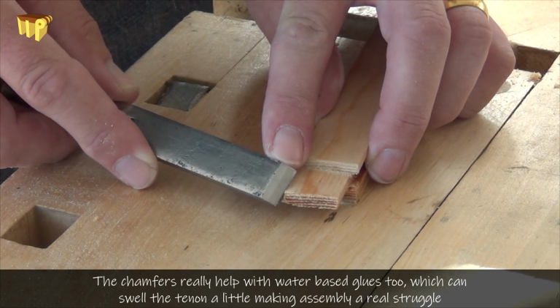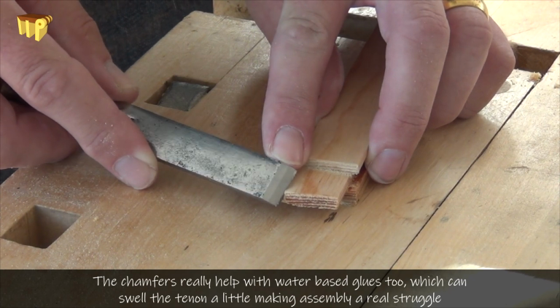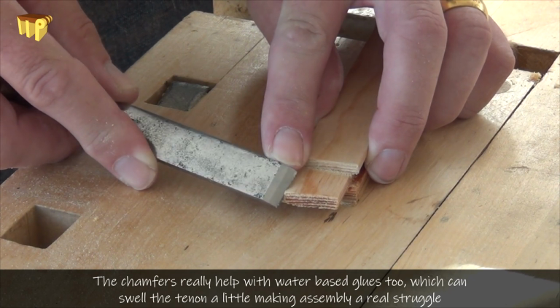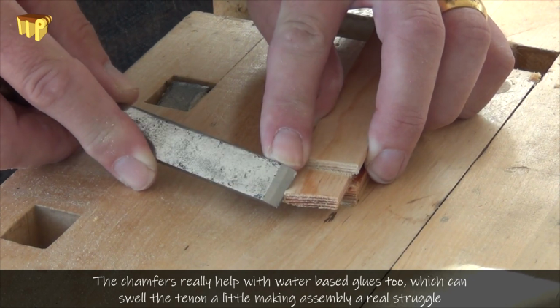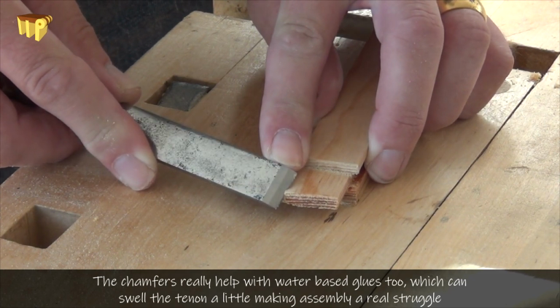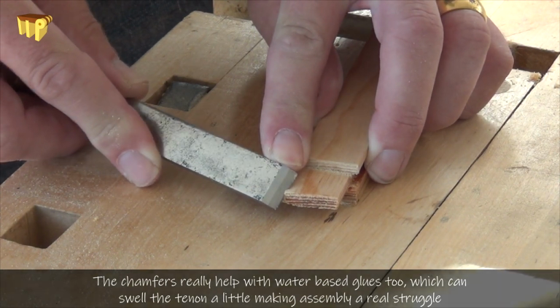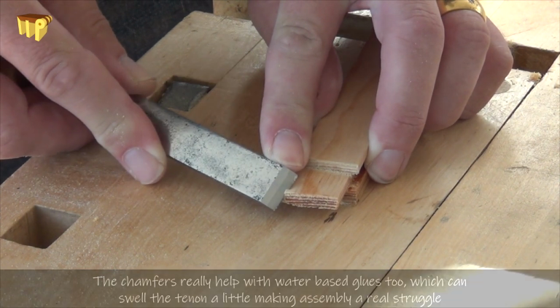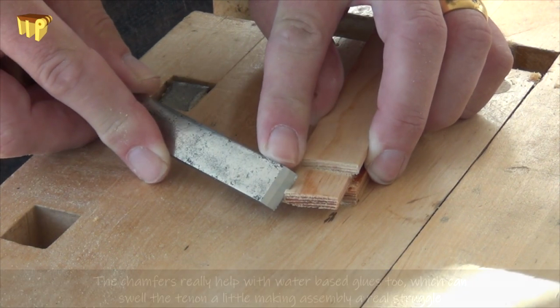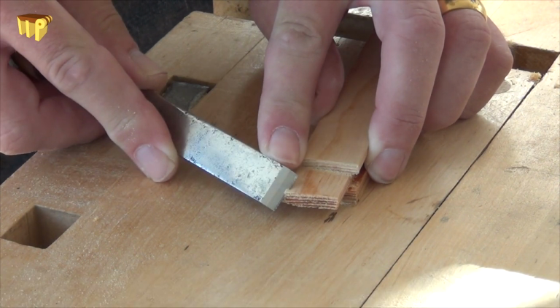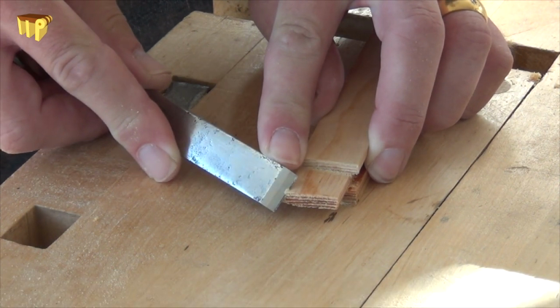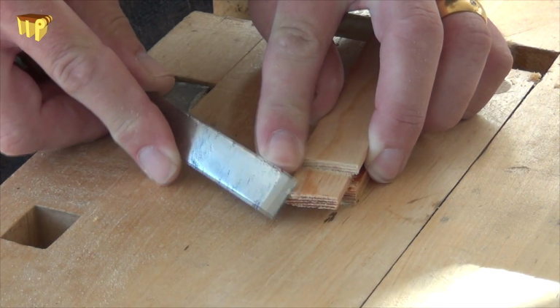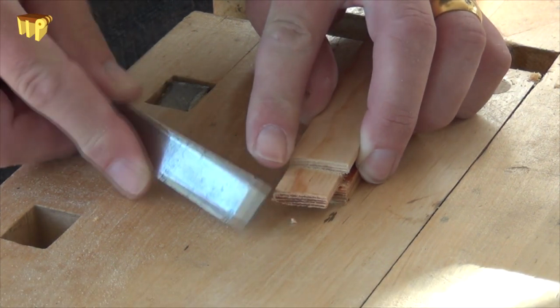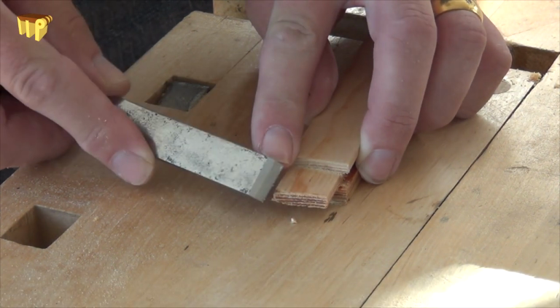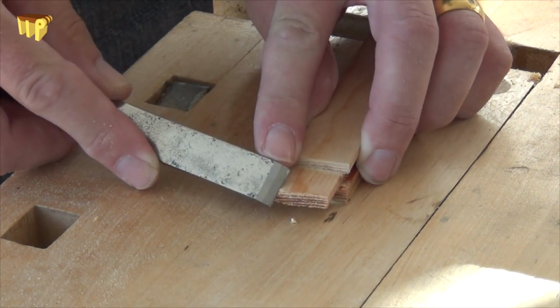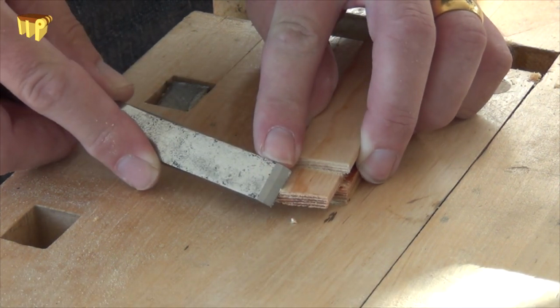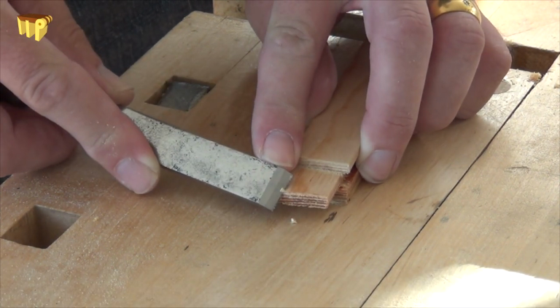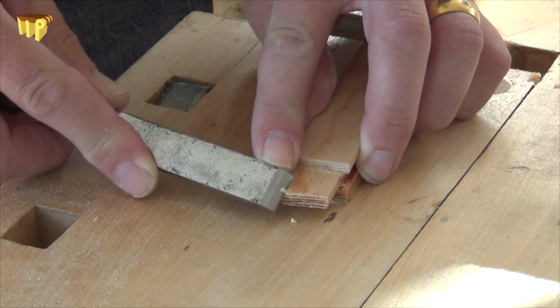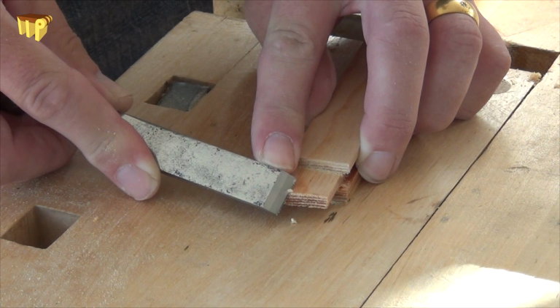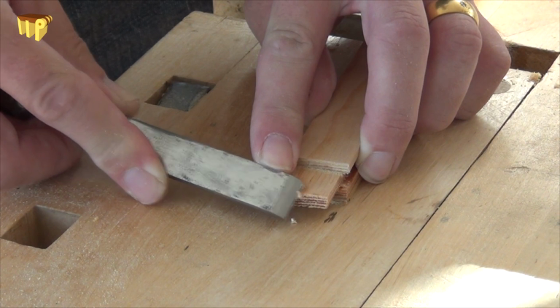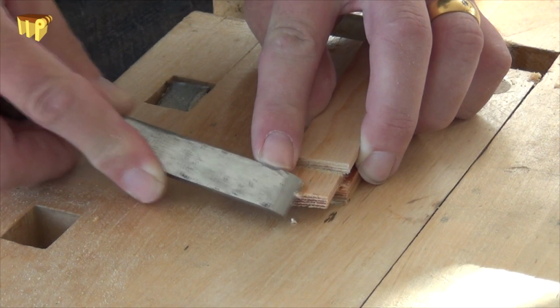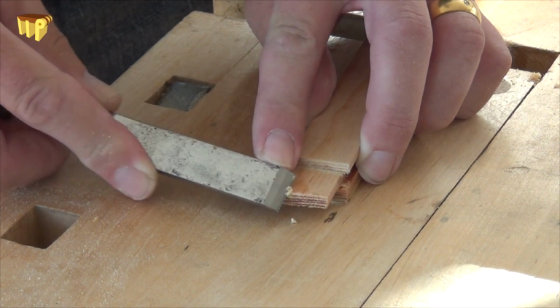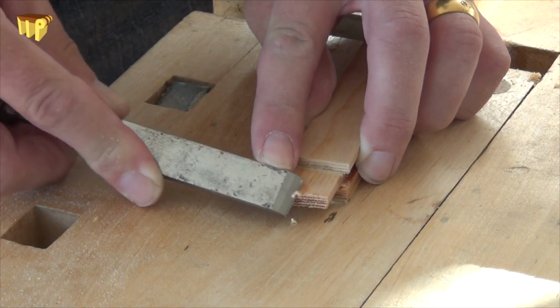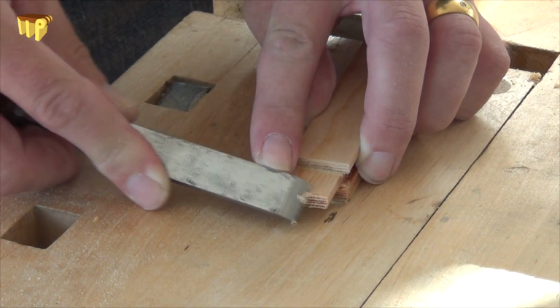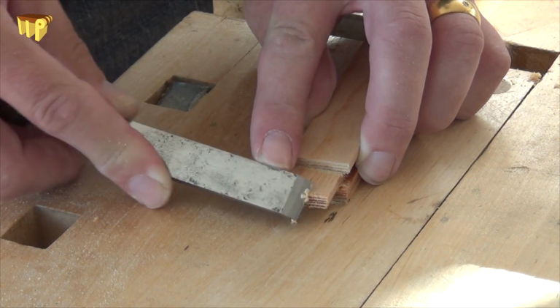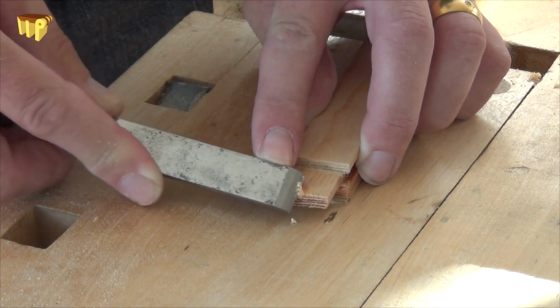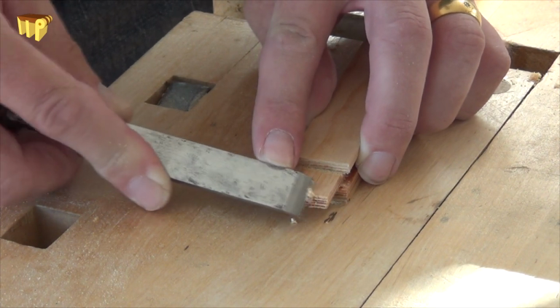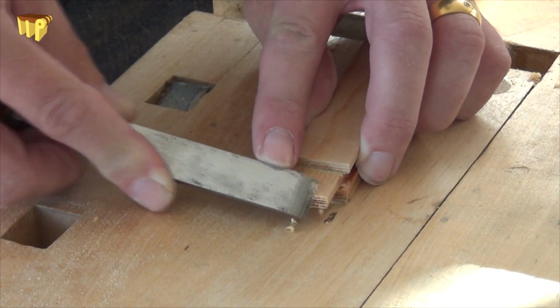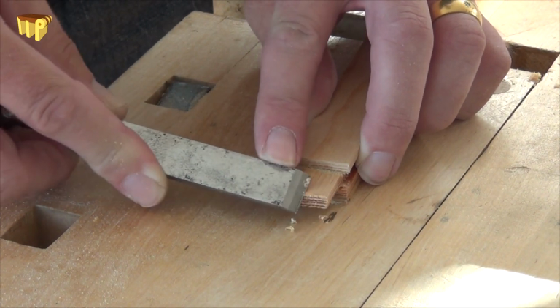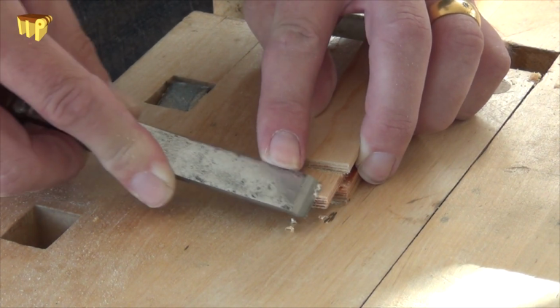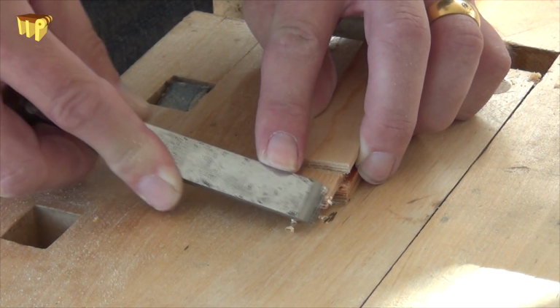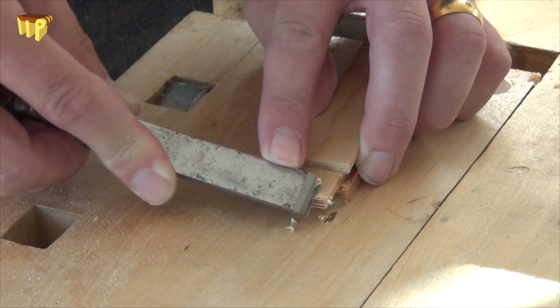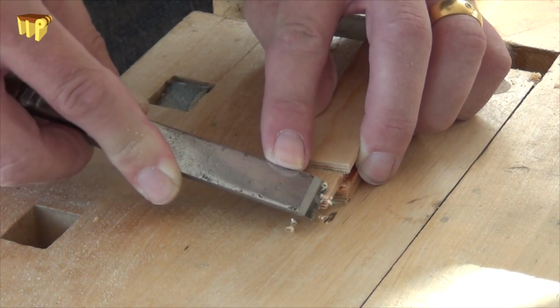So just a little chamfer with a nice sharp chisel — just take that edge off there. Makes assembly that much easier.